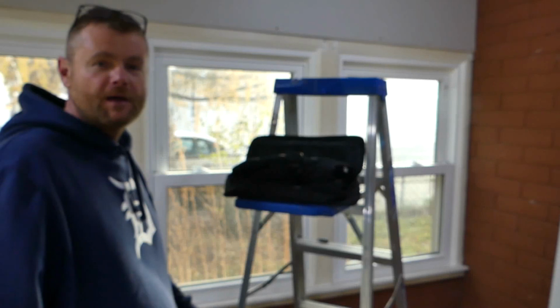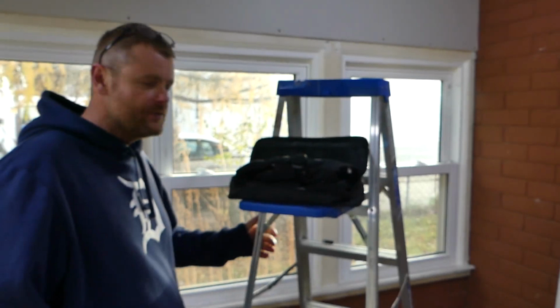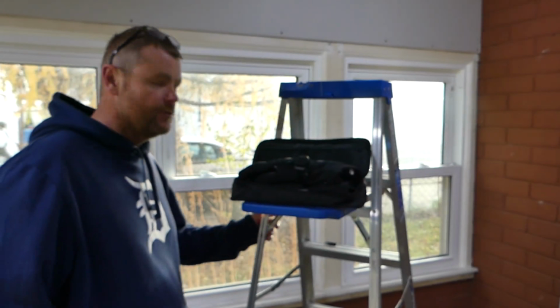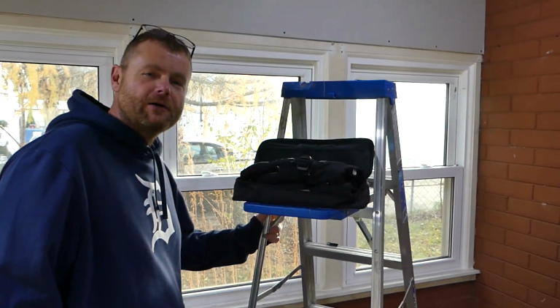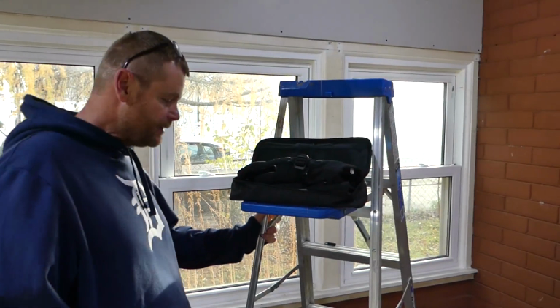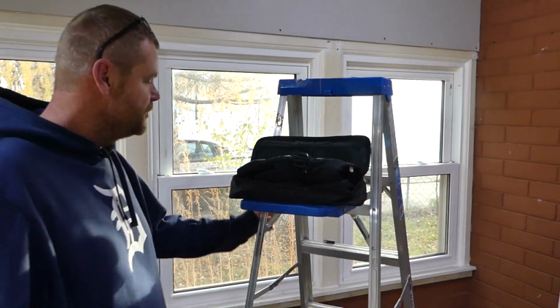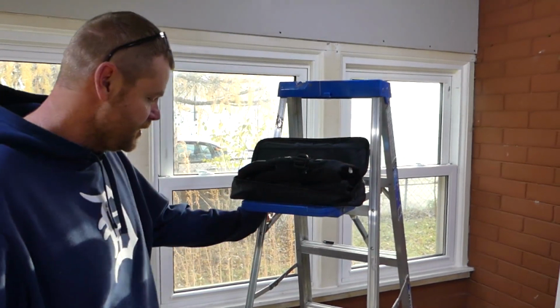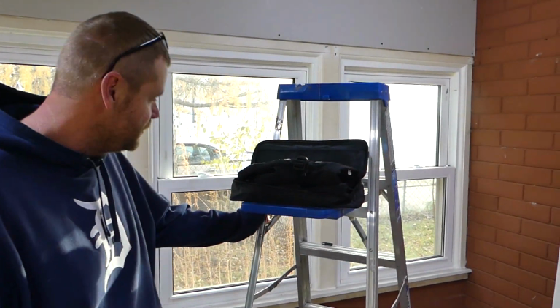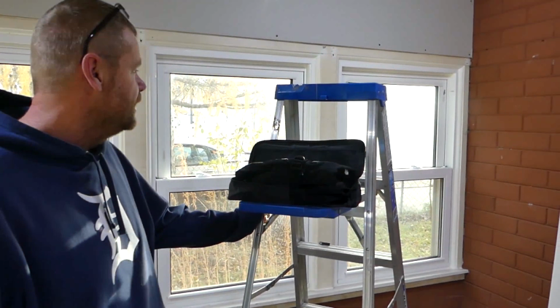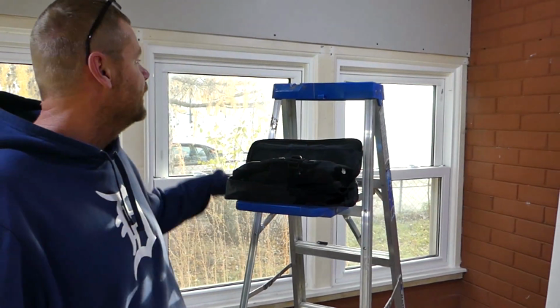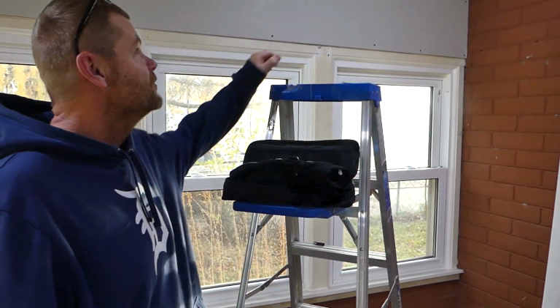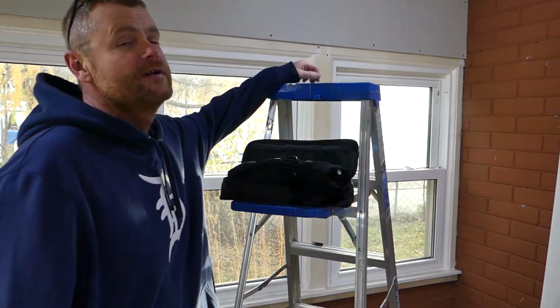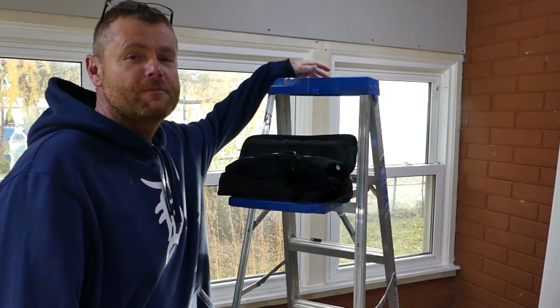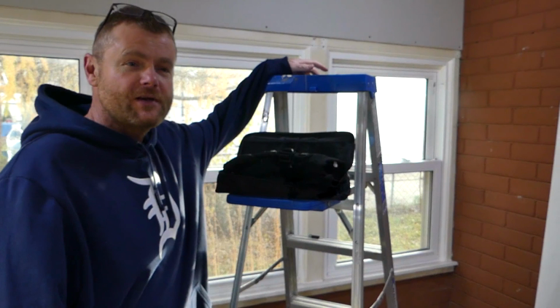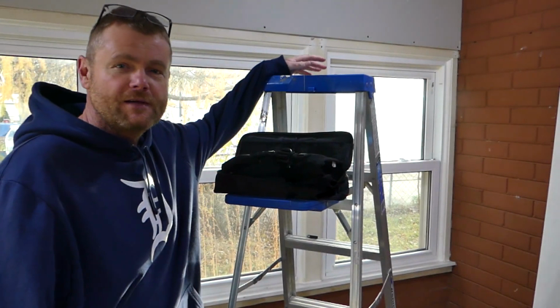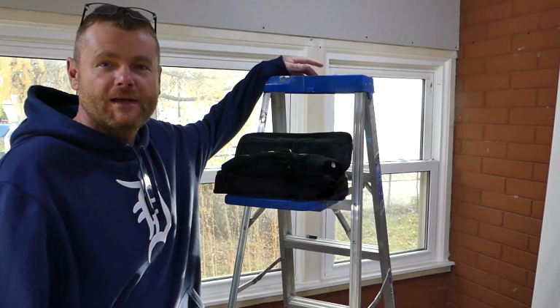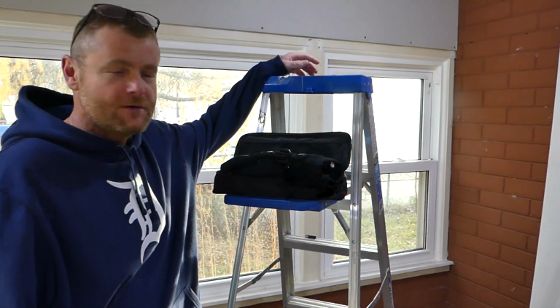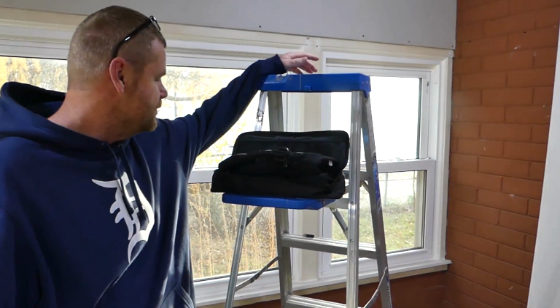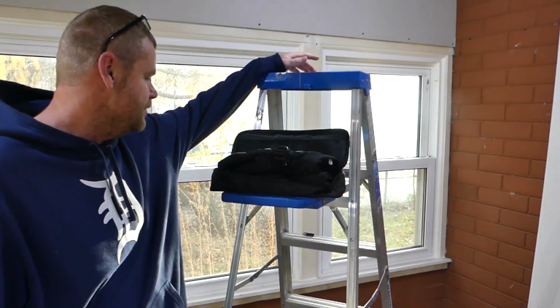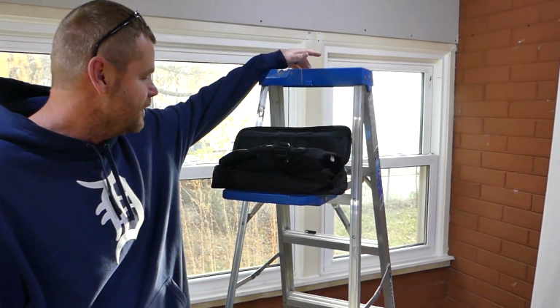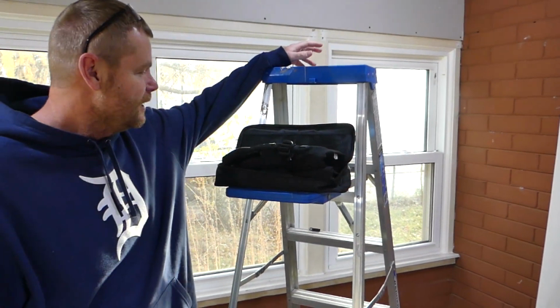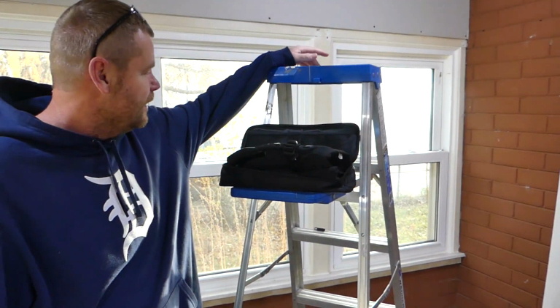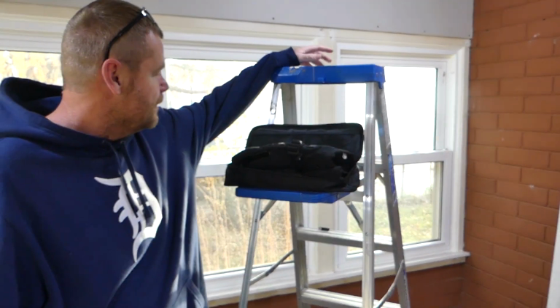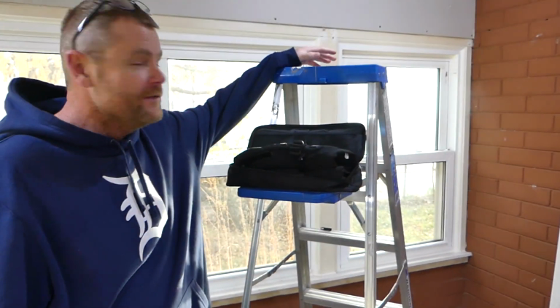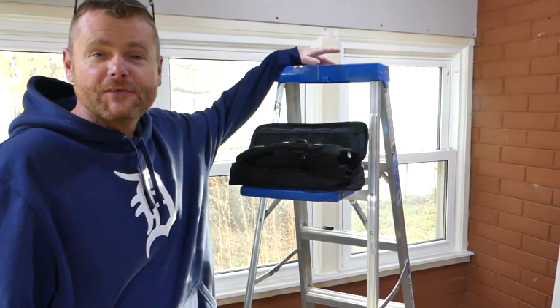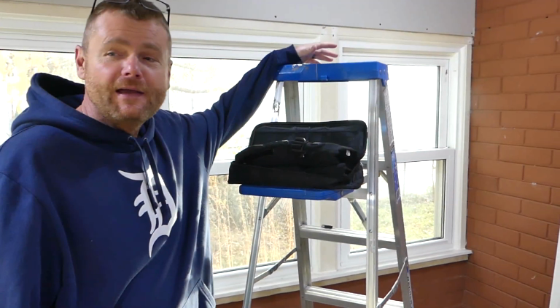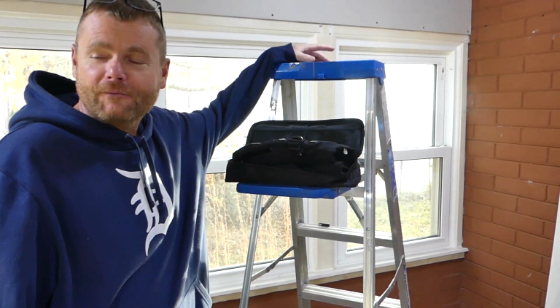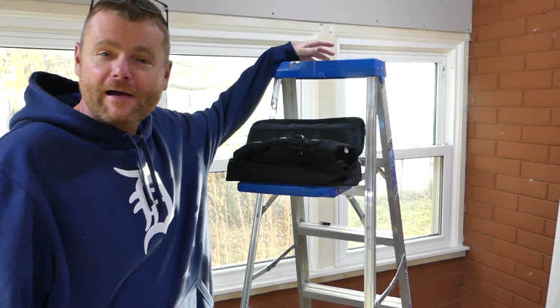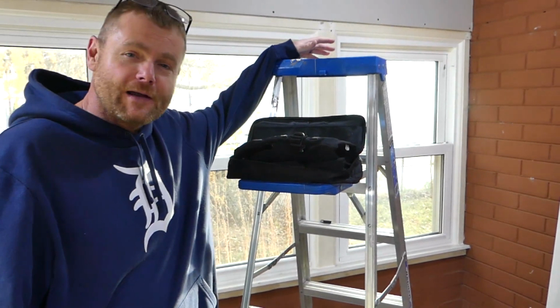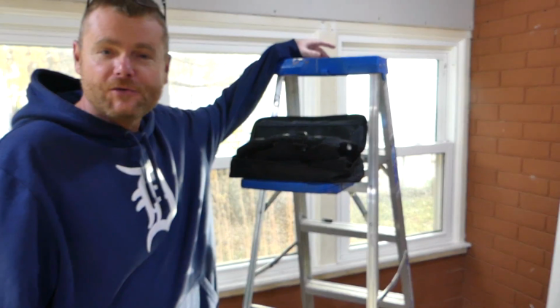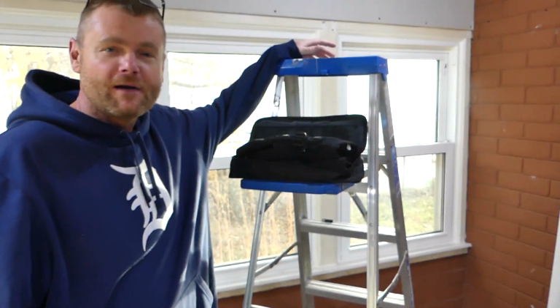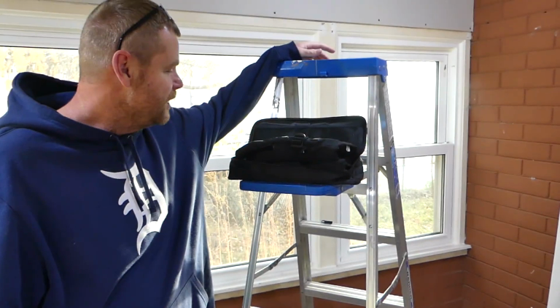Hey, what's up everybody? Welcome back to RC Insiders. We are just finishing up on a job site for today over at my son's house, and I am not done for the day — I want to head out and do some RCing.